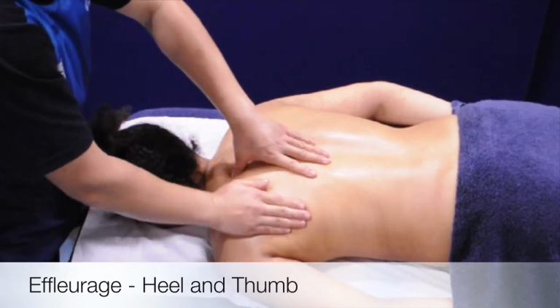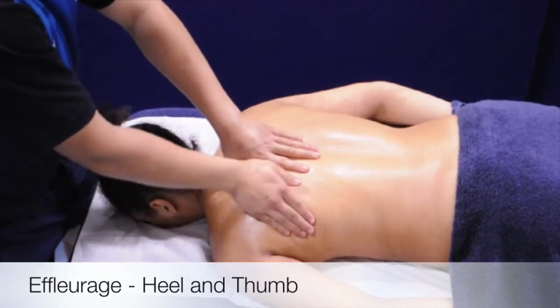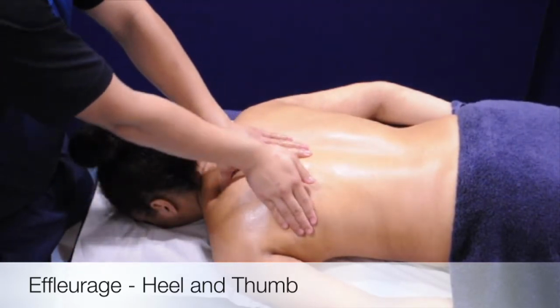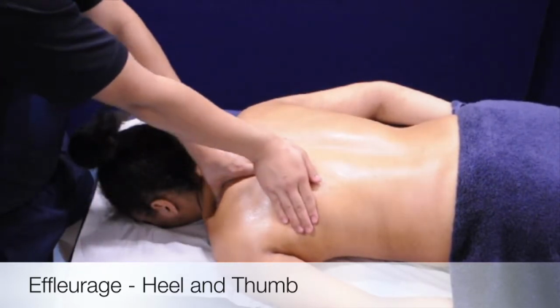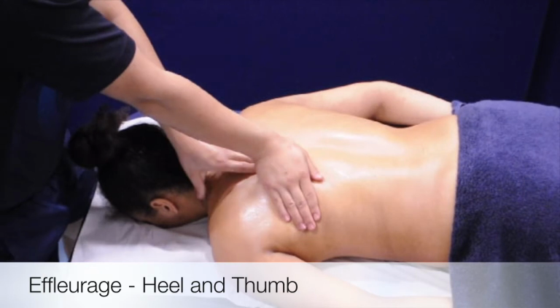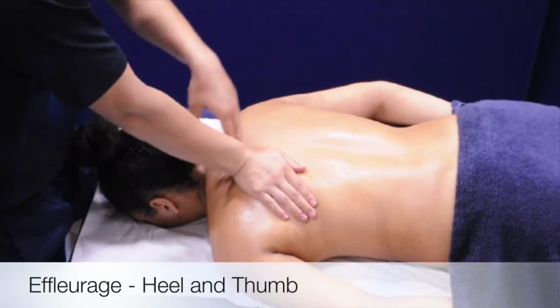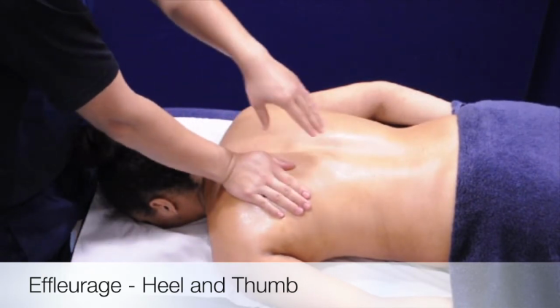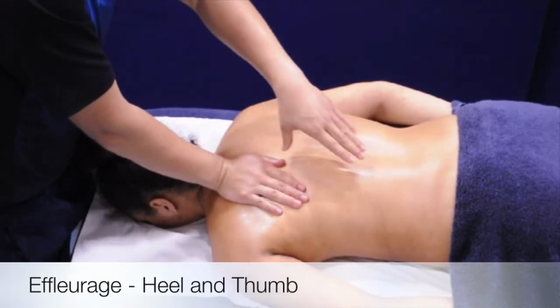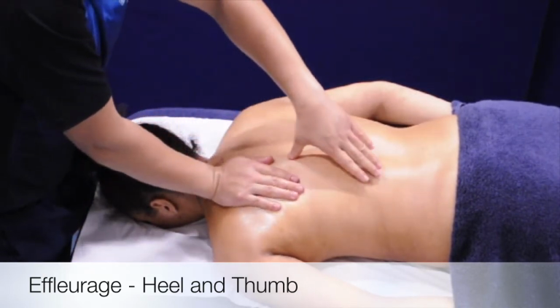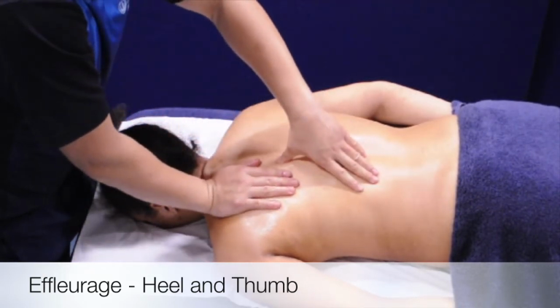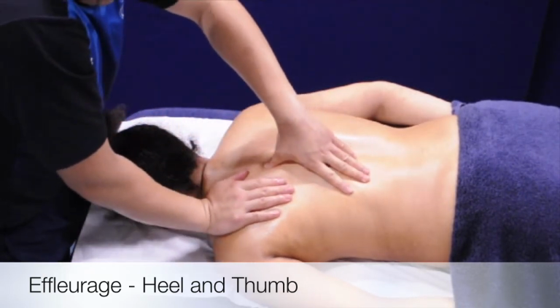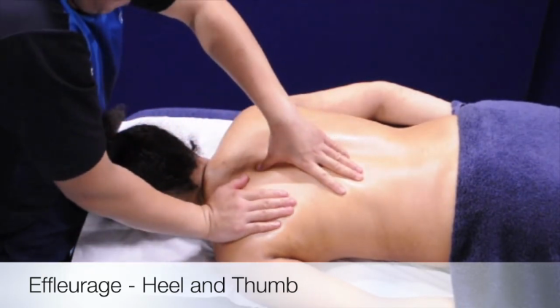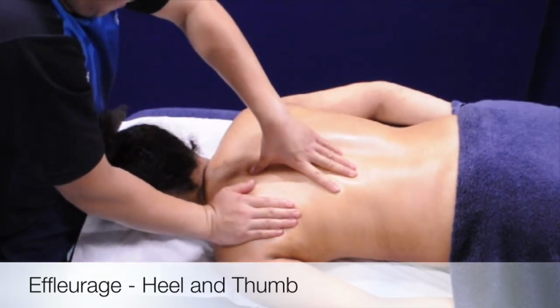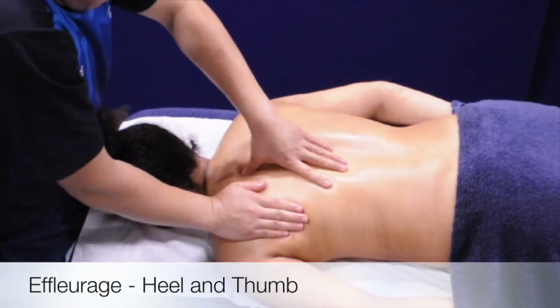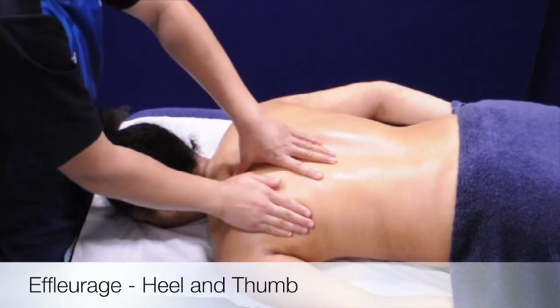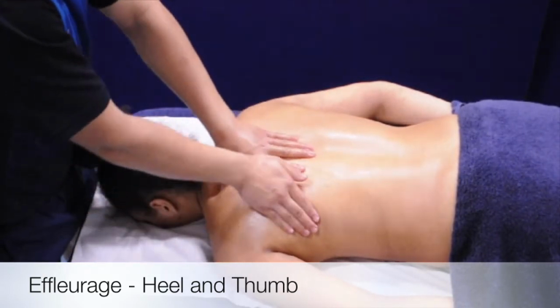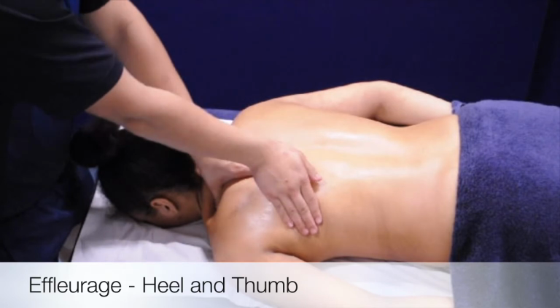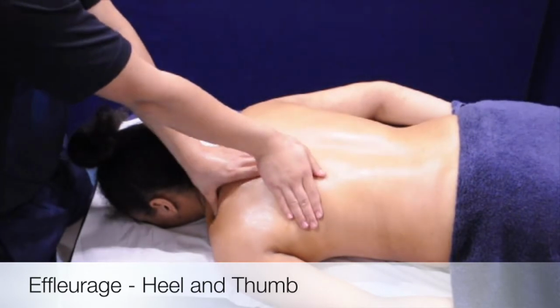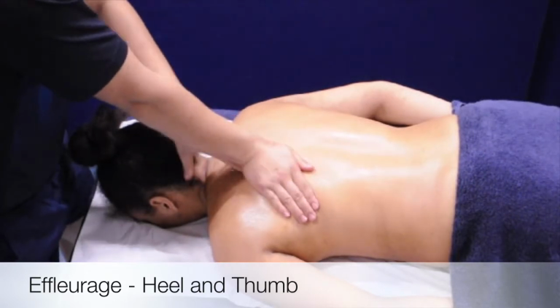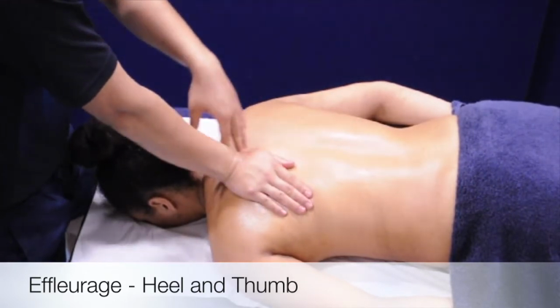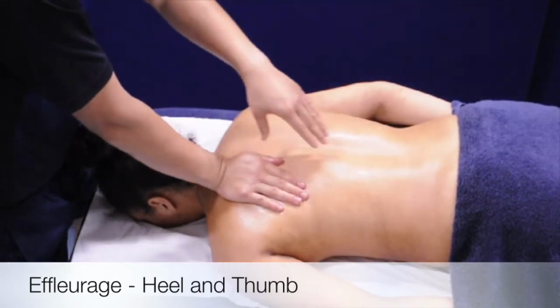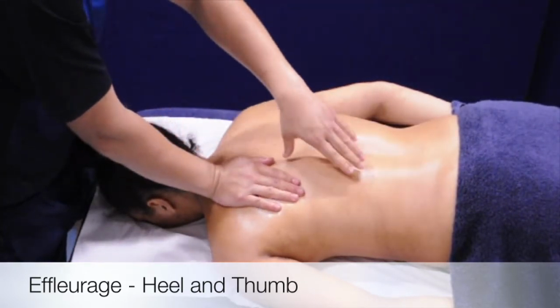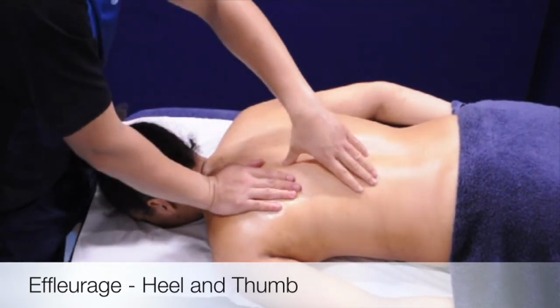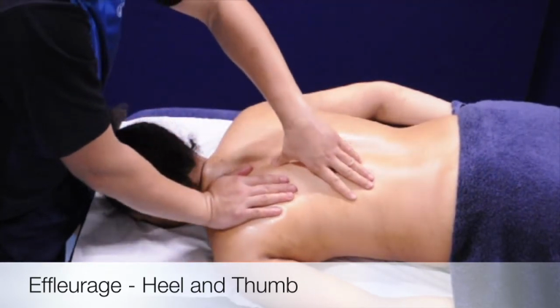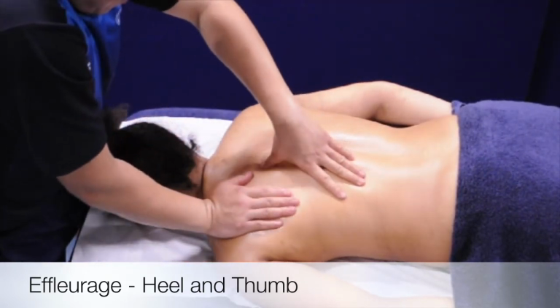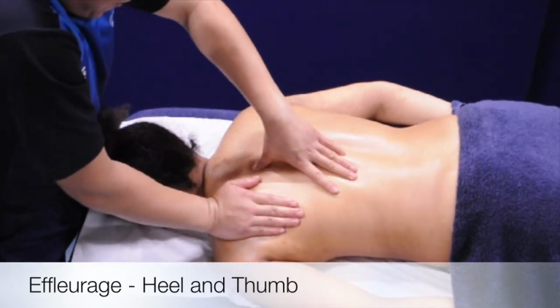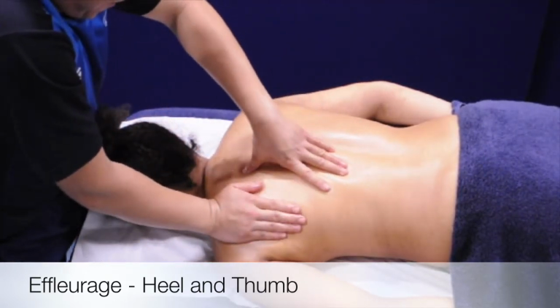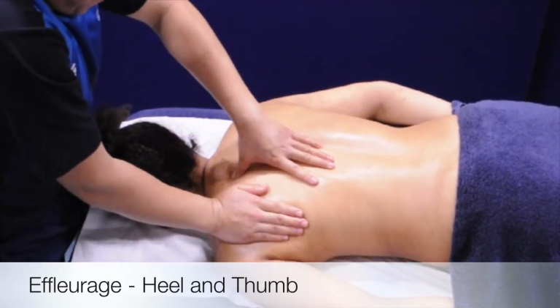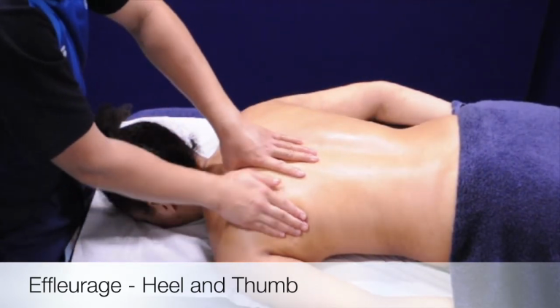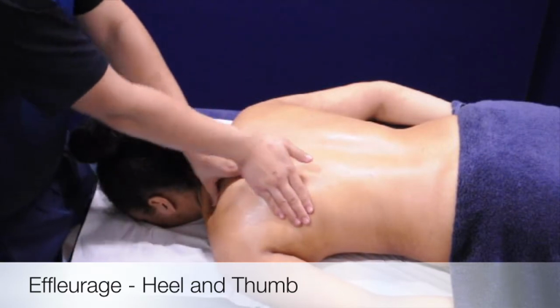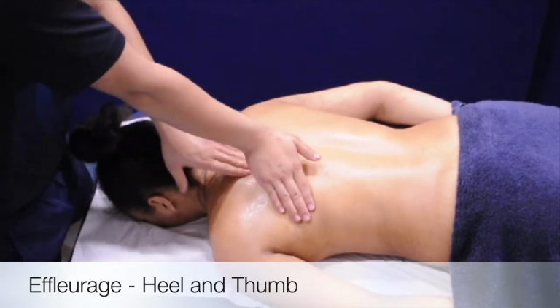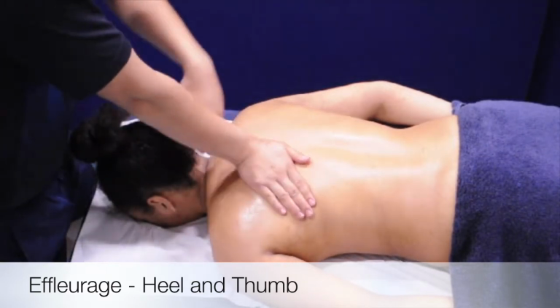The outside hand acts as a flat pivot around the scapula, with the thumb of the opposing hand pulling towards the head and around the scapulas. Ensure not to put any direct pressure over the scapula or the spine.